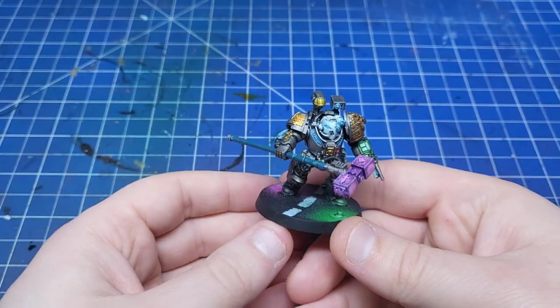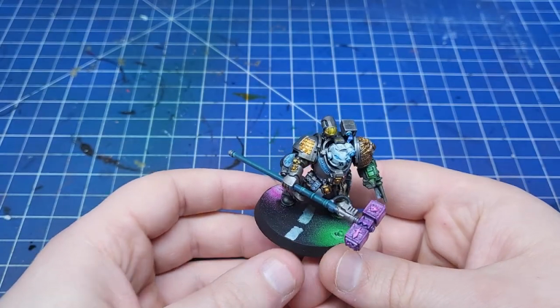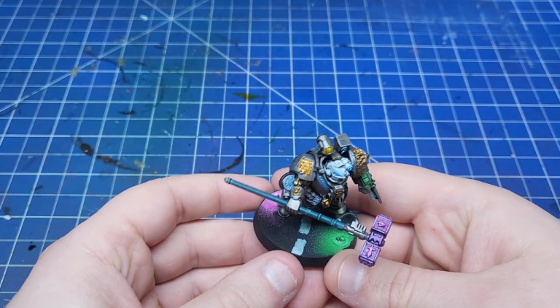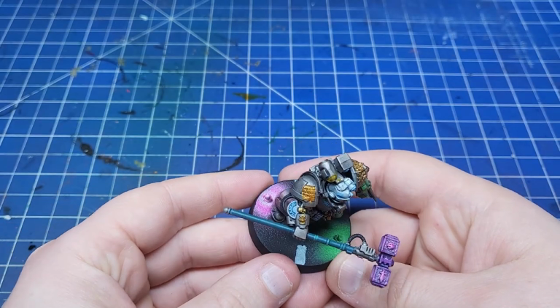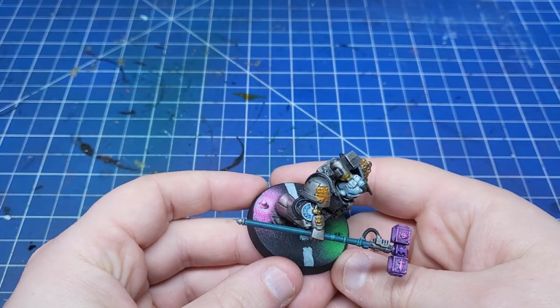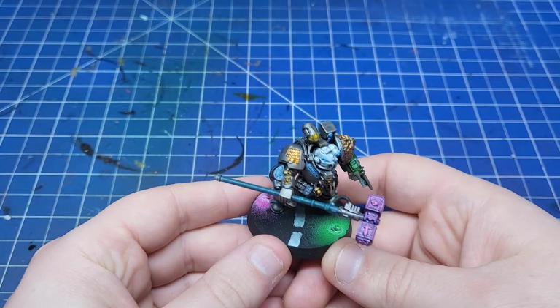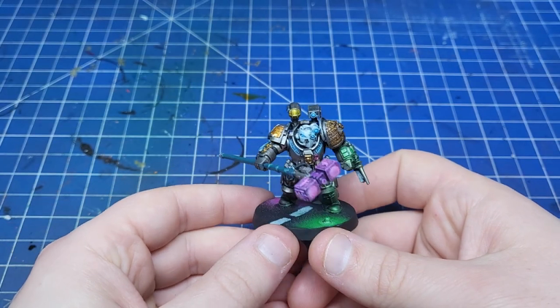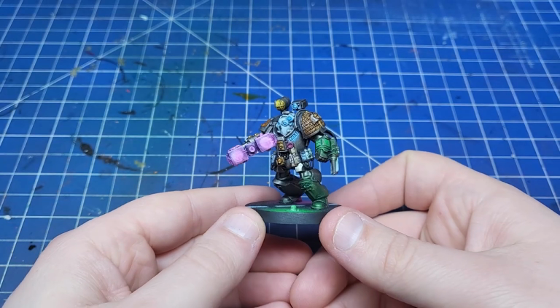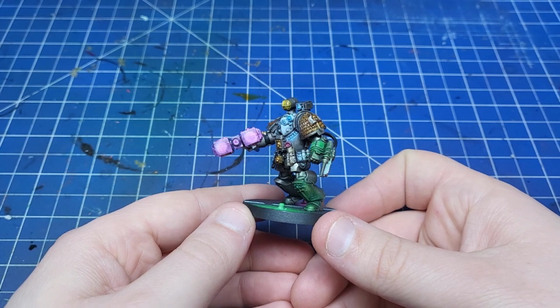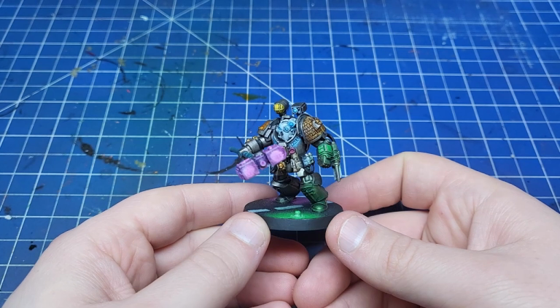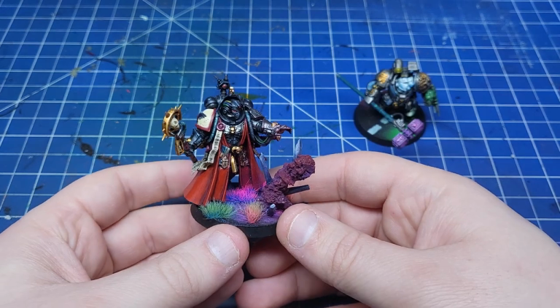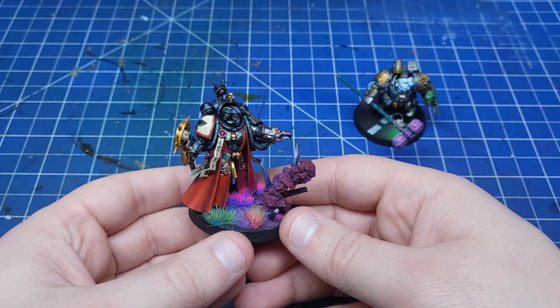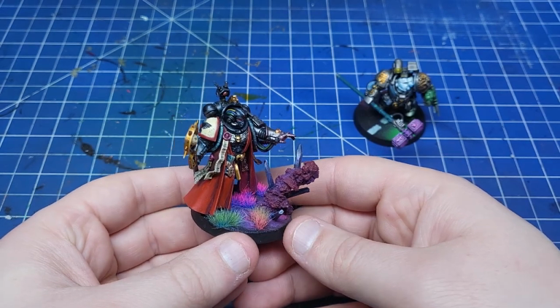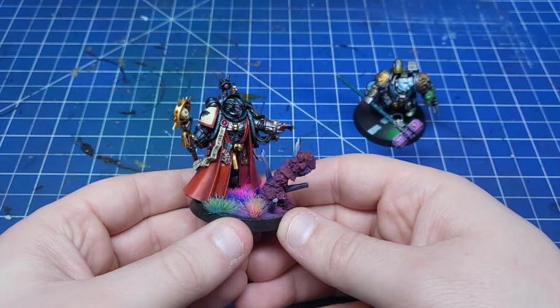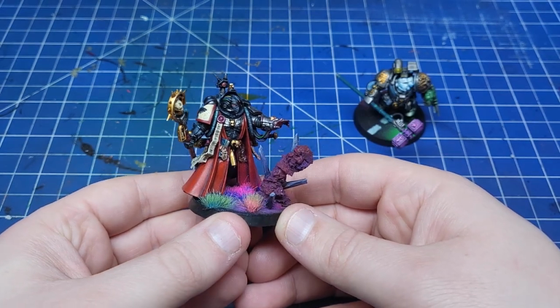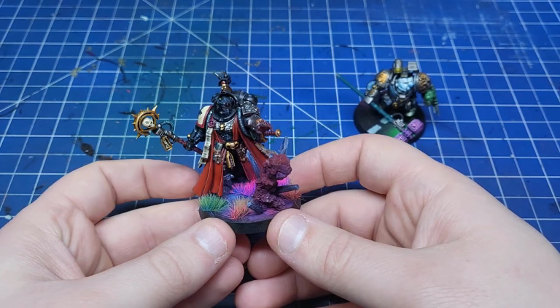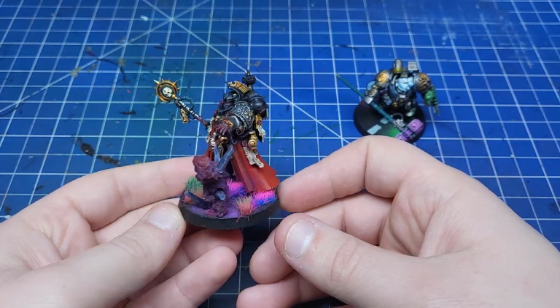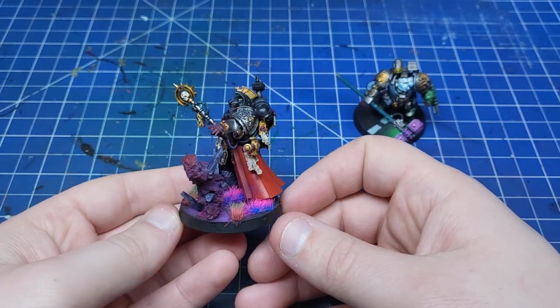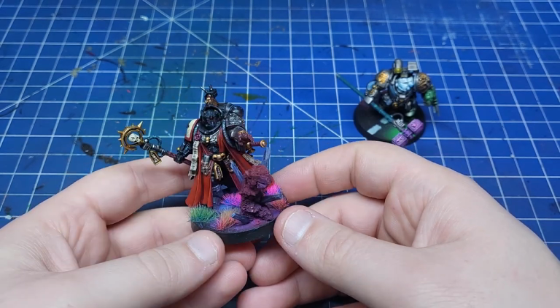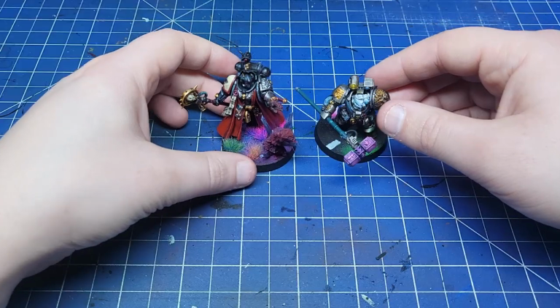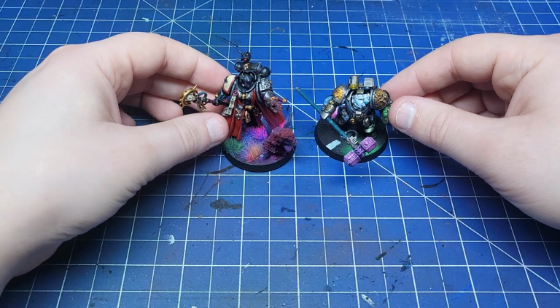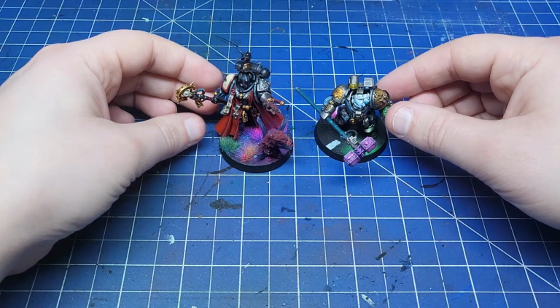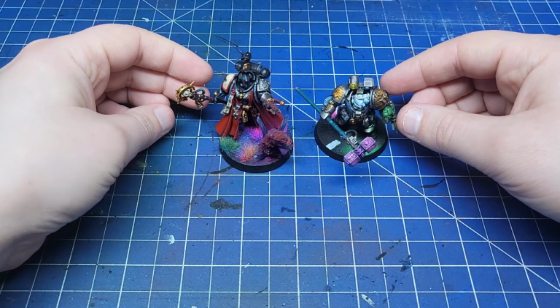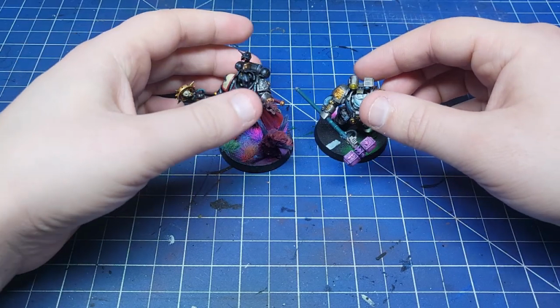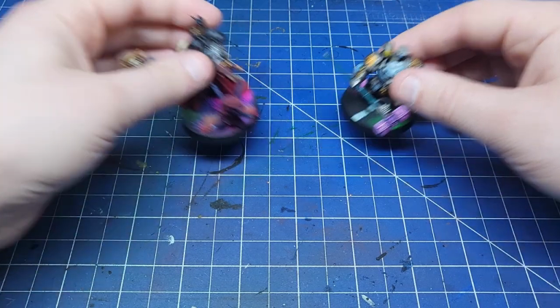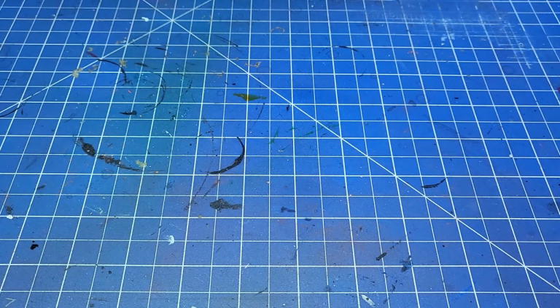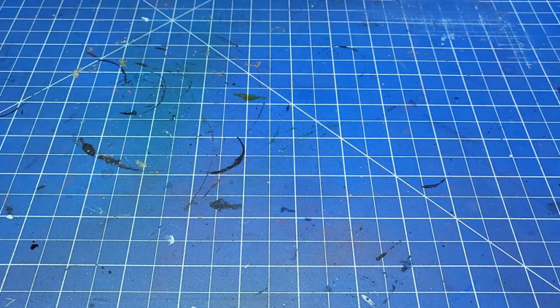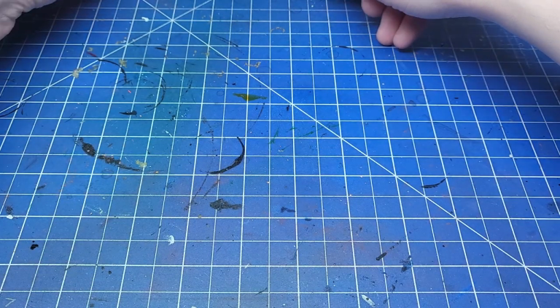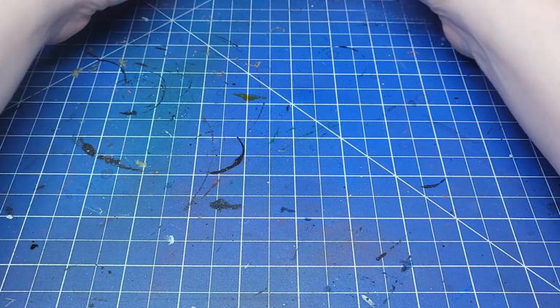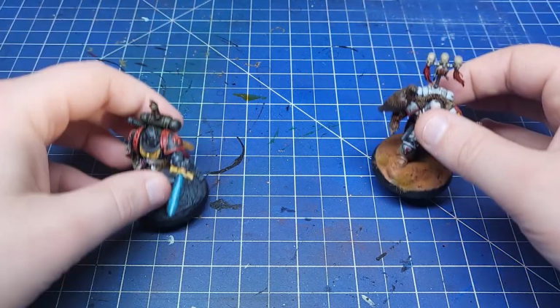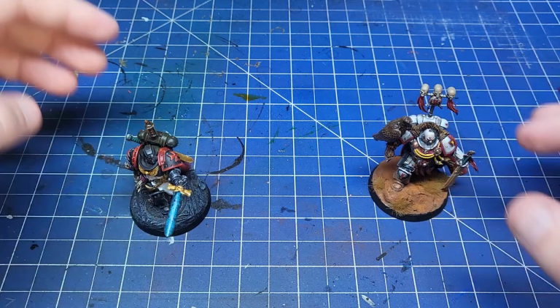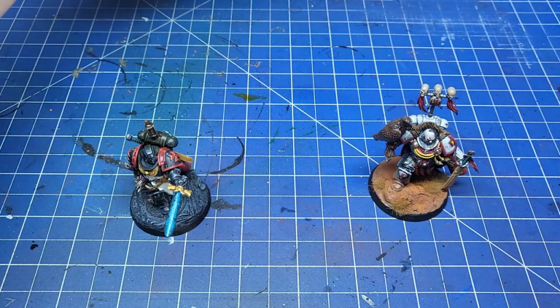The final type of base we're covering are those really vibrant ones. They can tie in with the mini, but often they're a little bit more interesting to look at than the mini itself. In most situations this isn't what you want, but for armies that have a bit more of a boring colour scheme like black or grey, these are a great option.